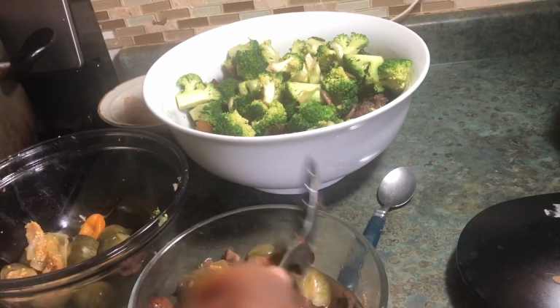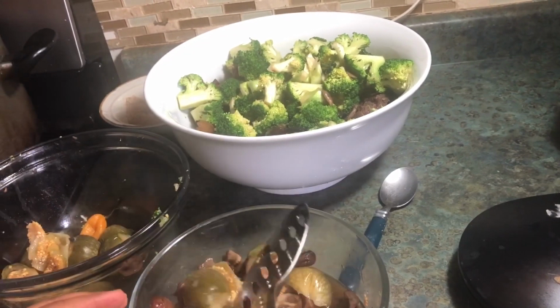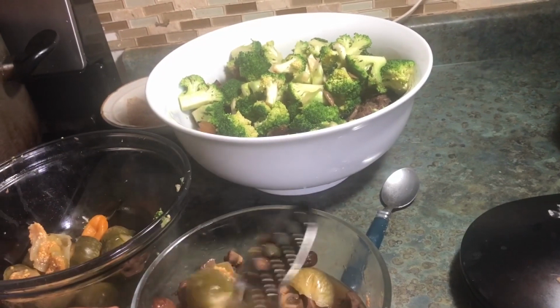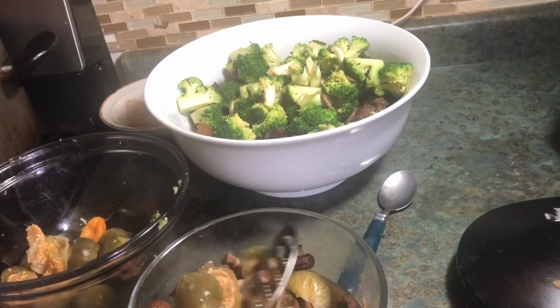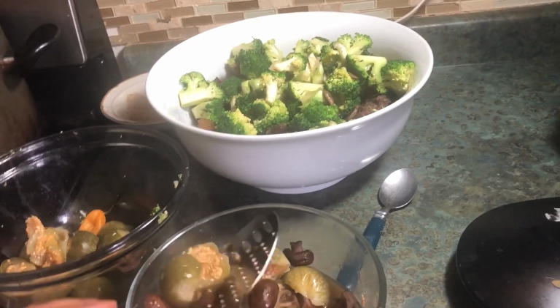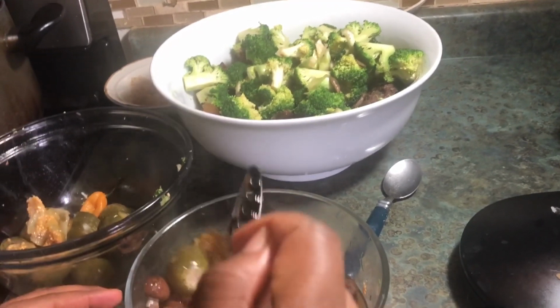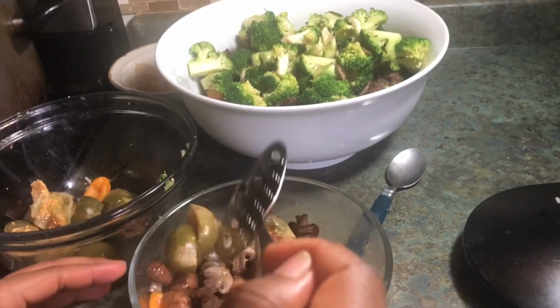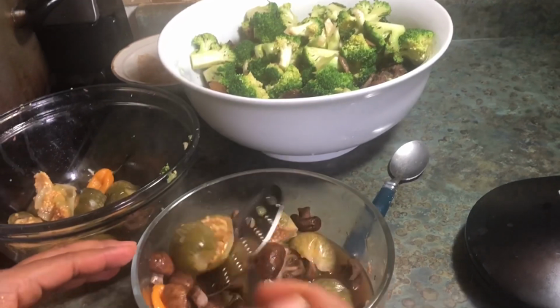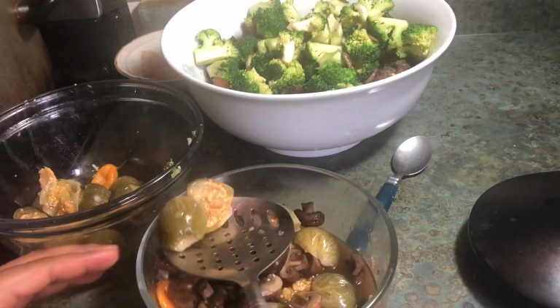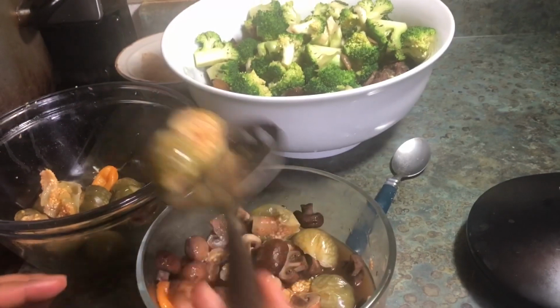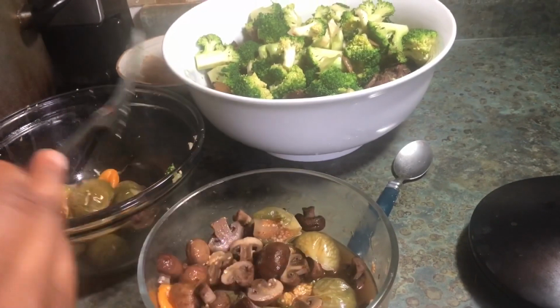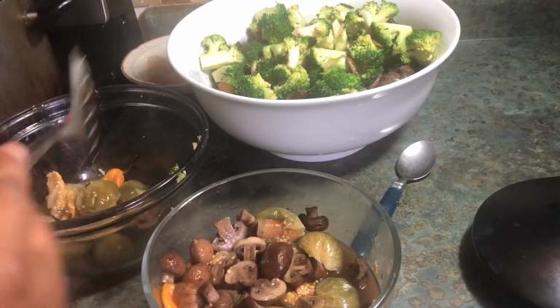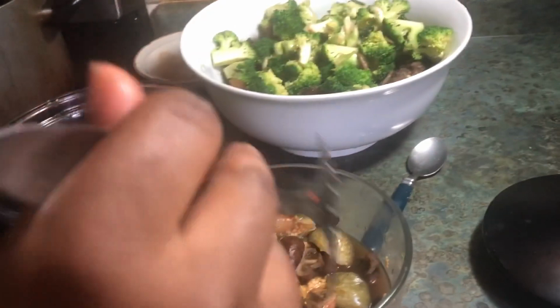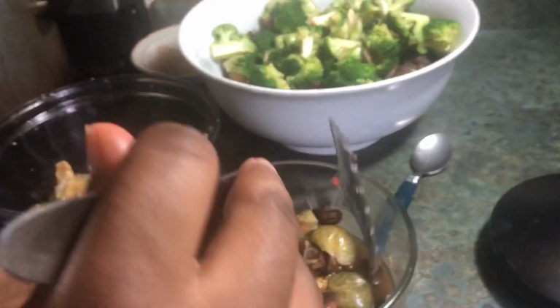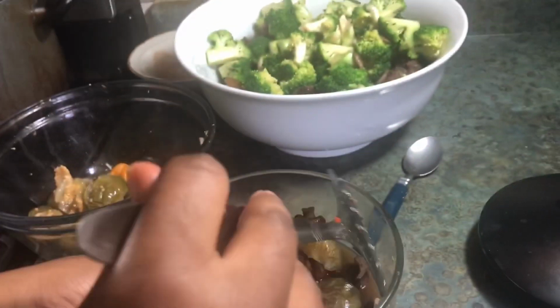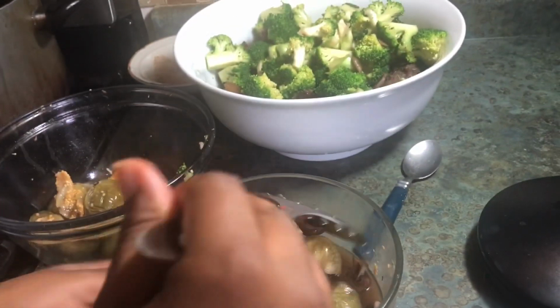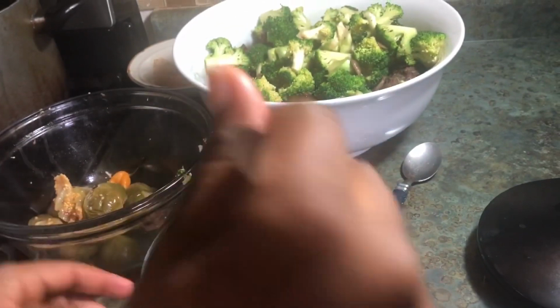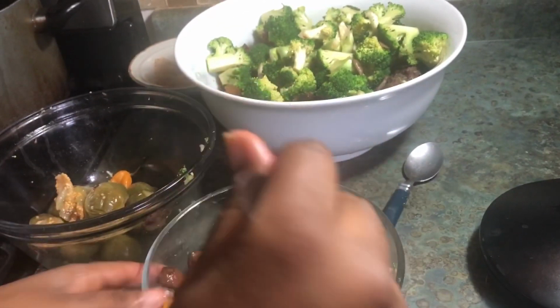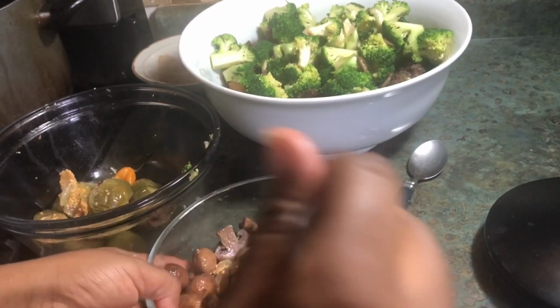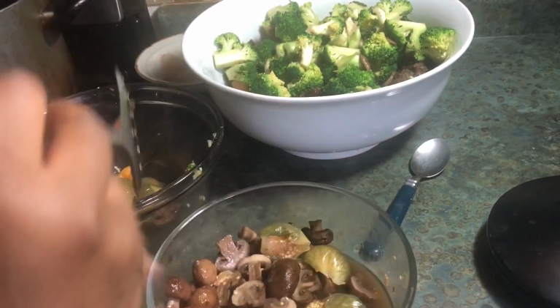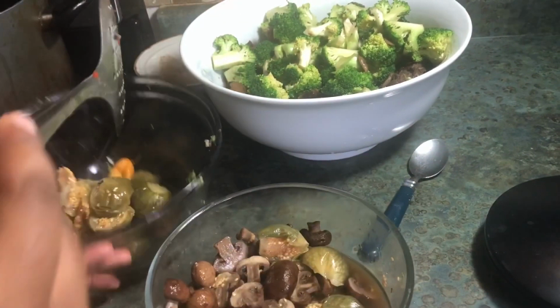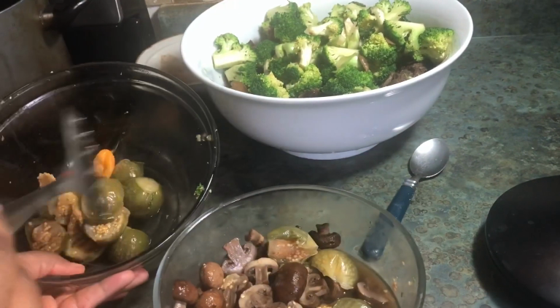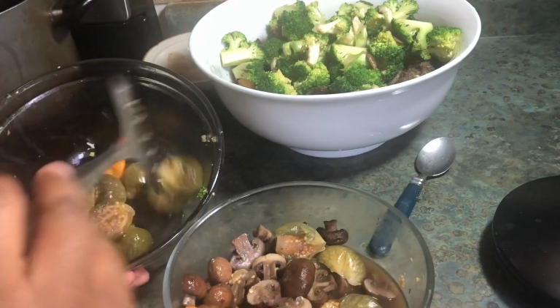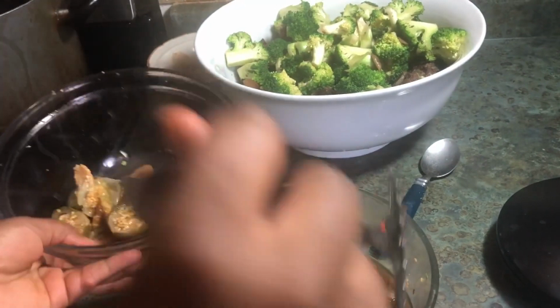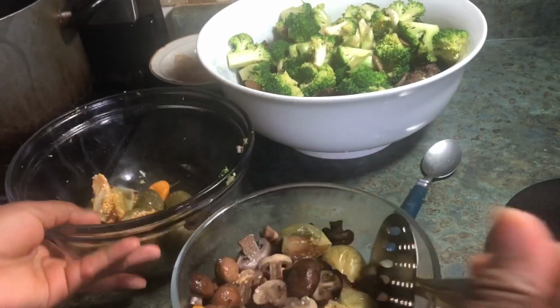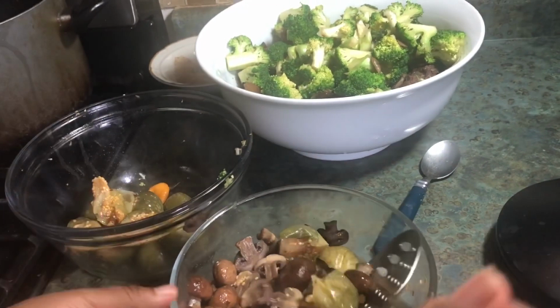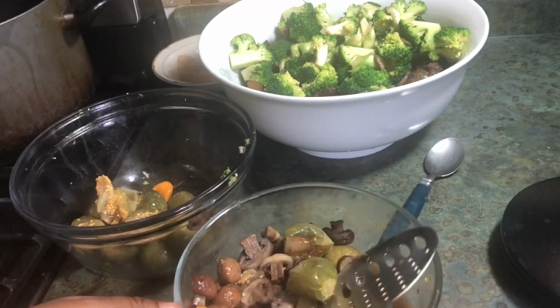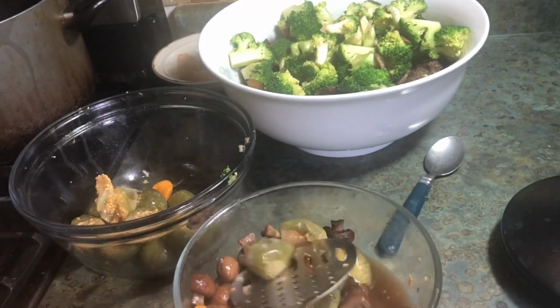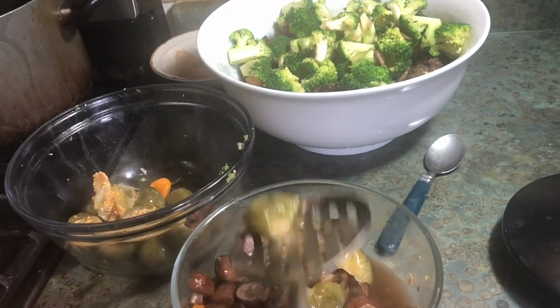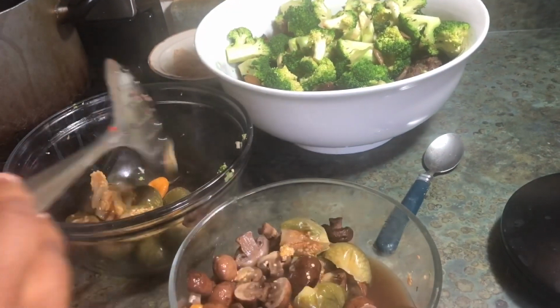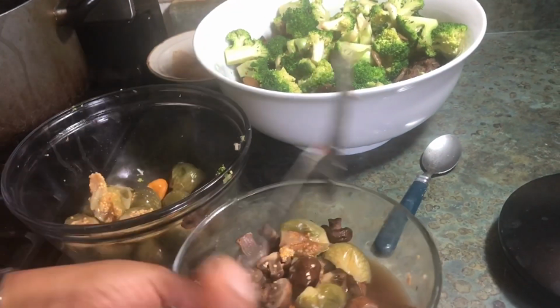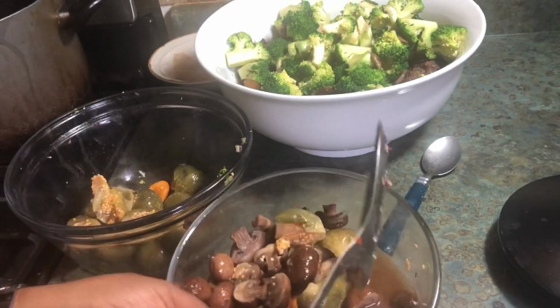I don't want to blend the mushrooms, so the mushrooms are left behind. I'll blend the garden egg just to thicken up the soup and flavor it a little bit.